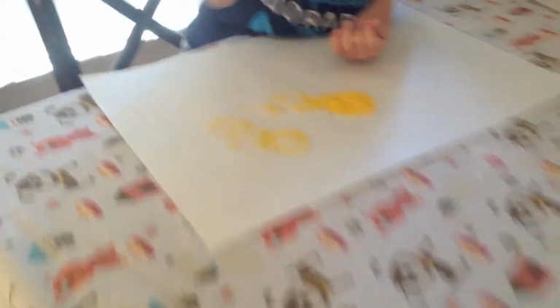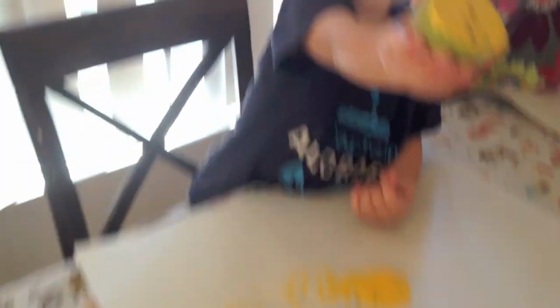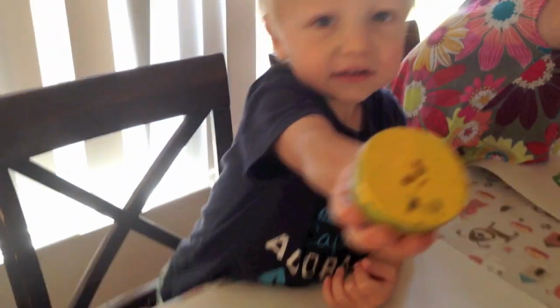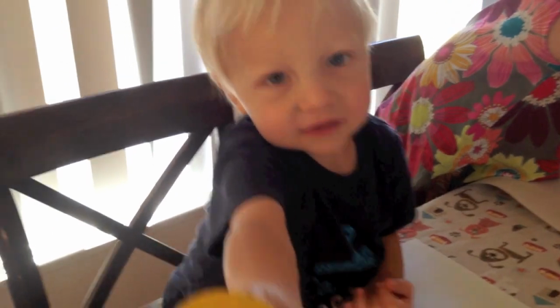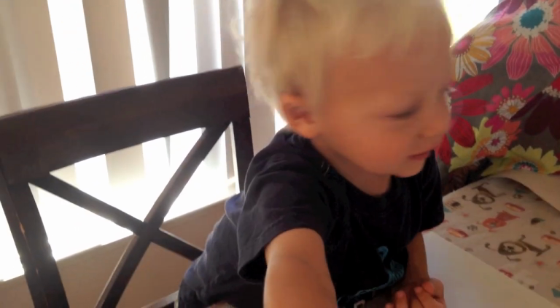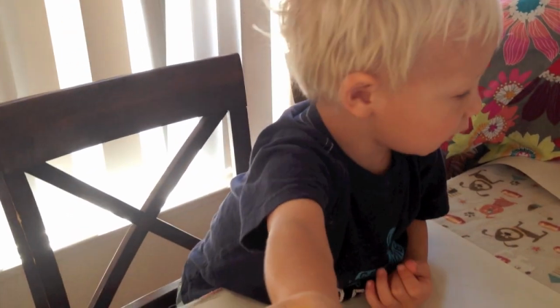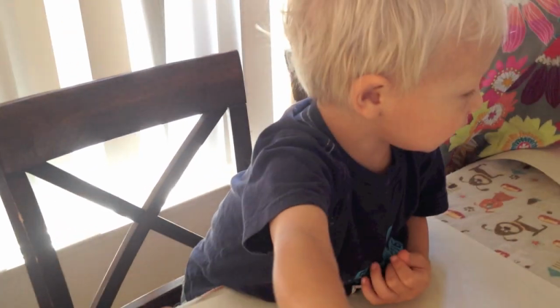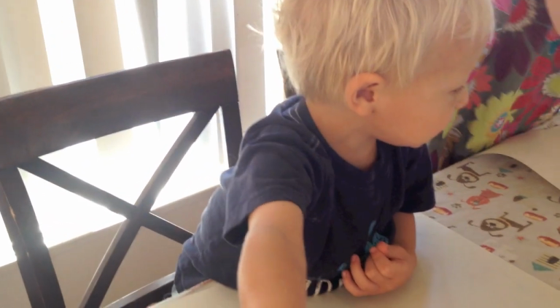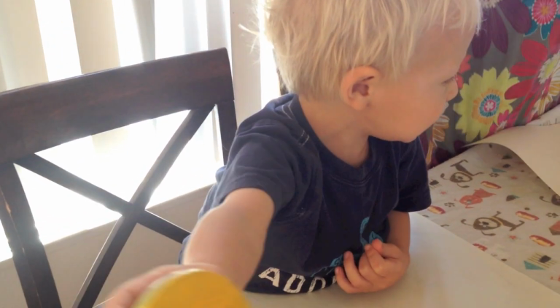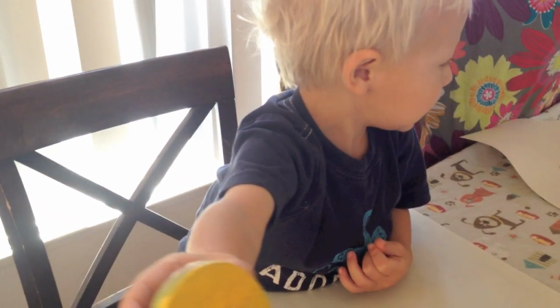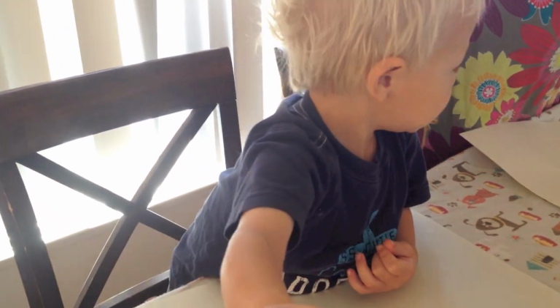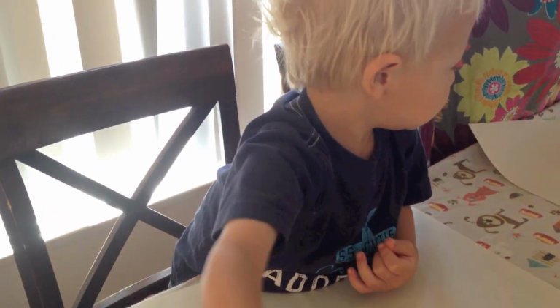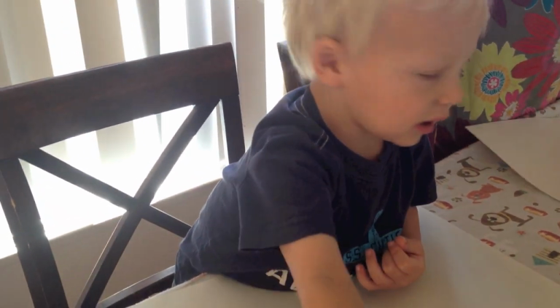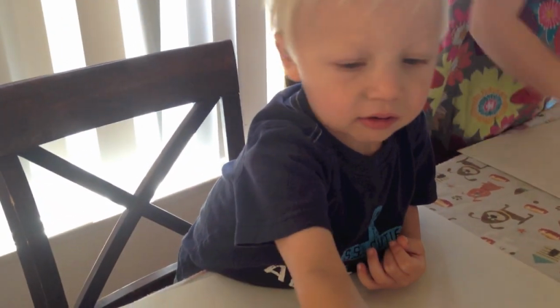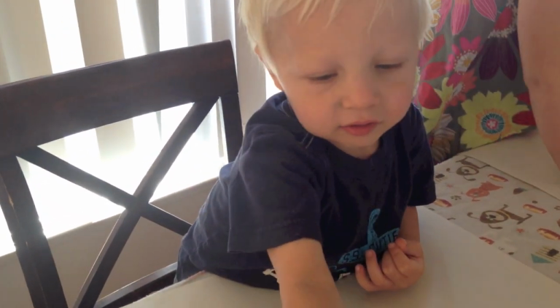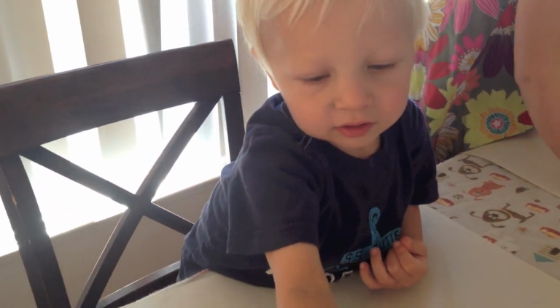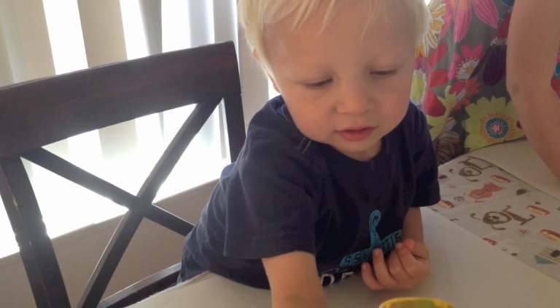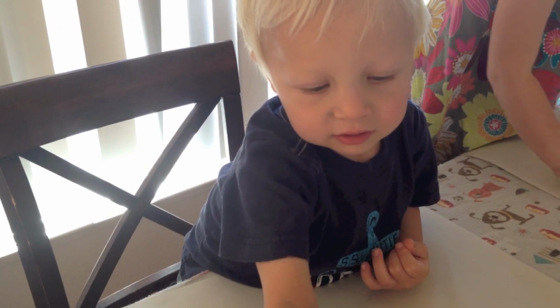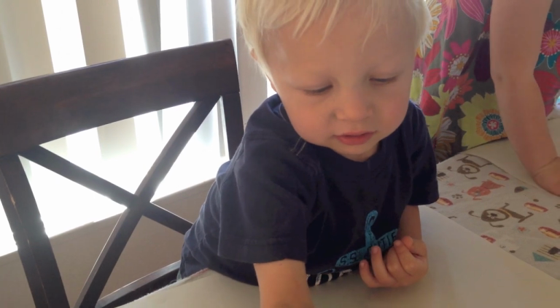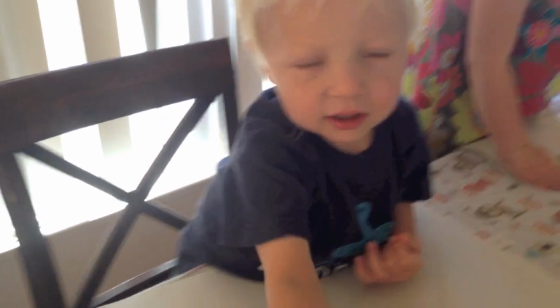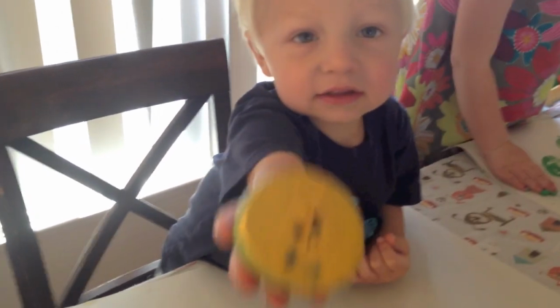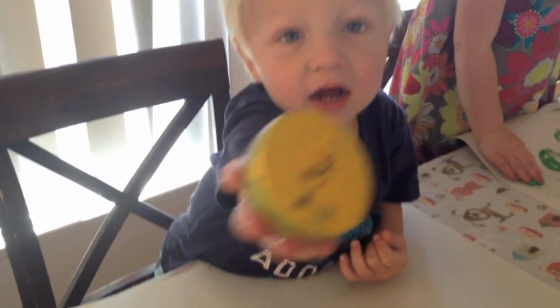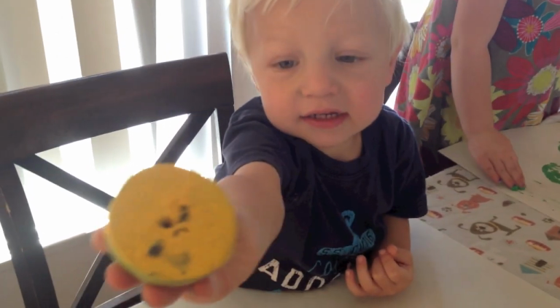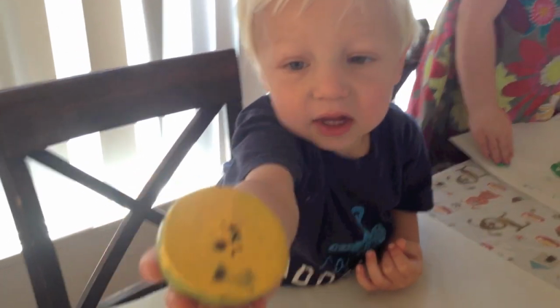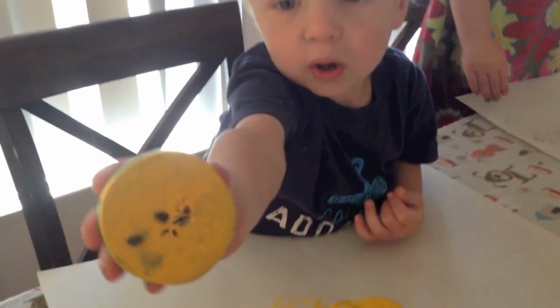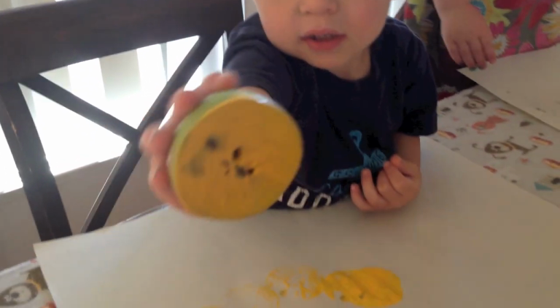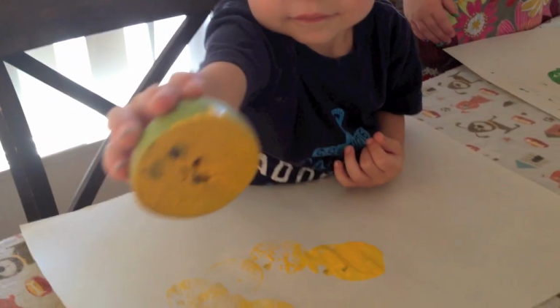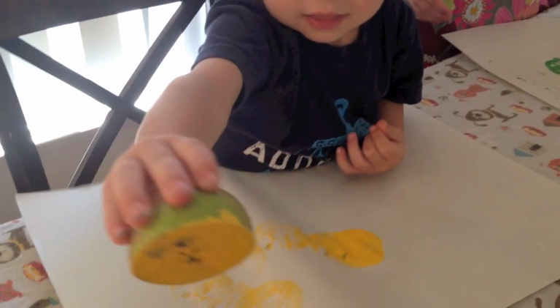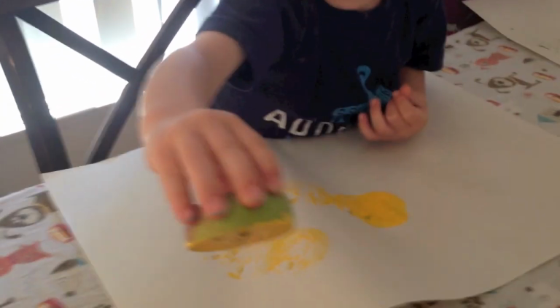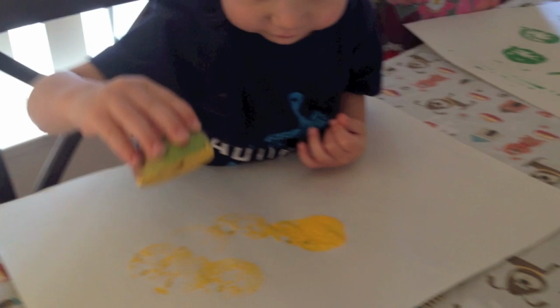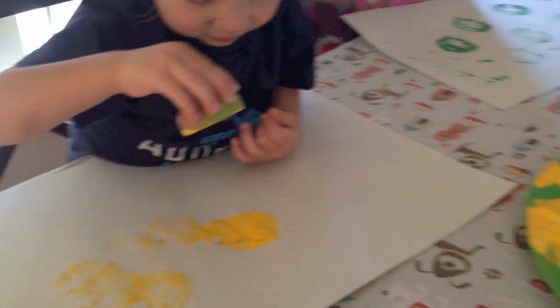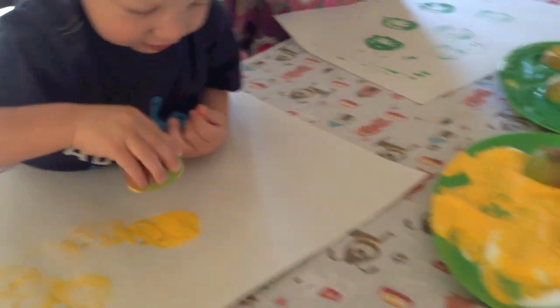Is that fun? One of the kids wants to eat an apple, so I'll get them one to eat too. These ones are for painting though.